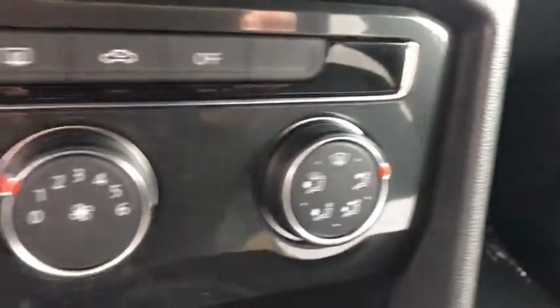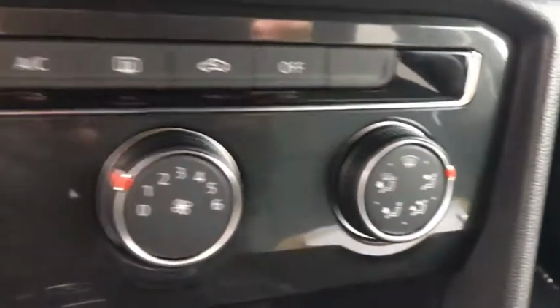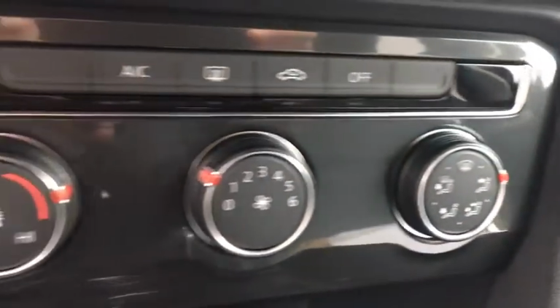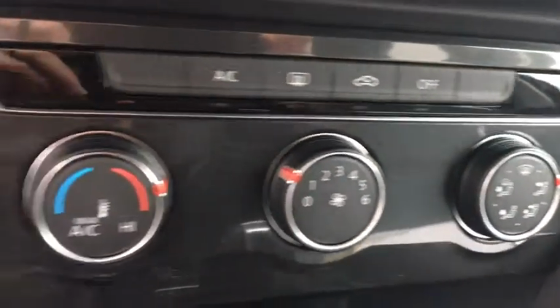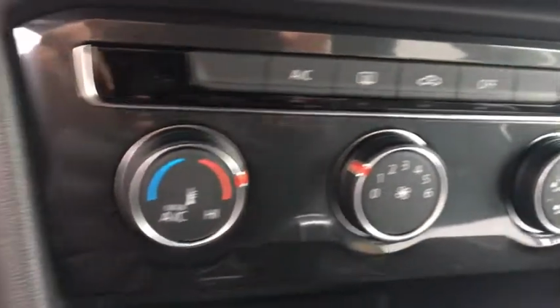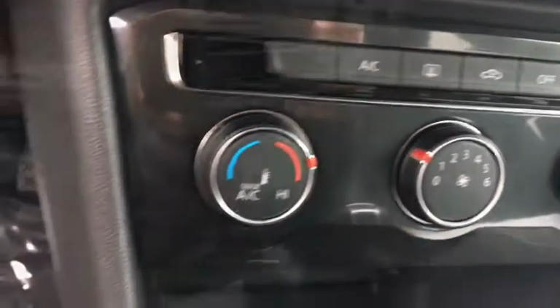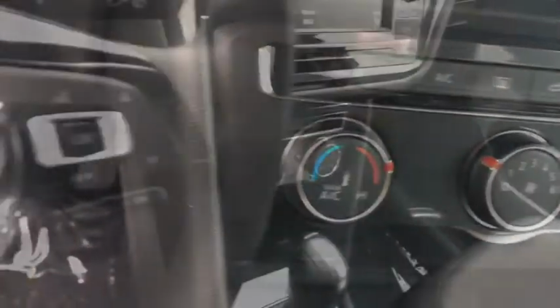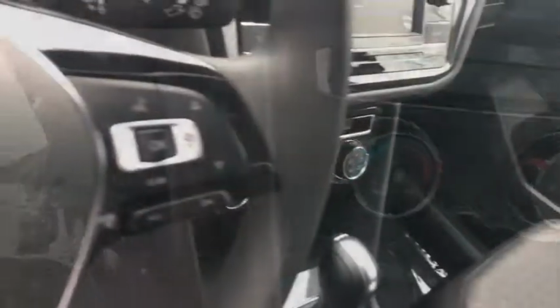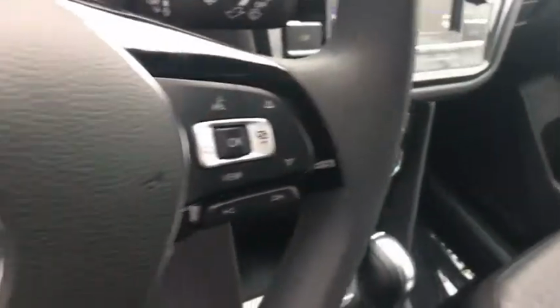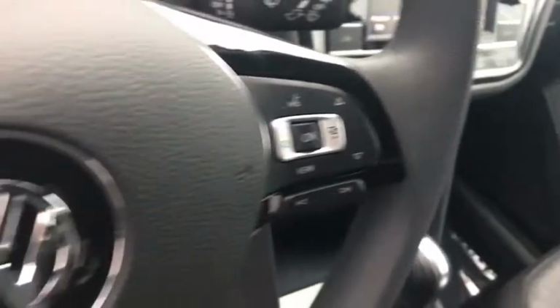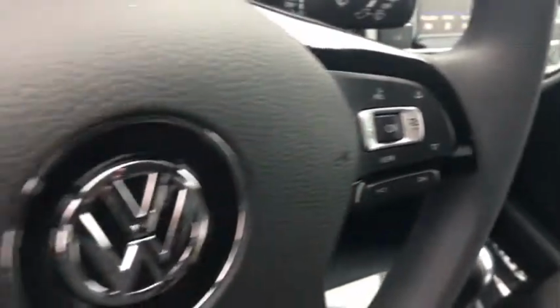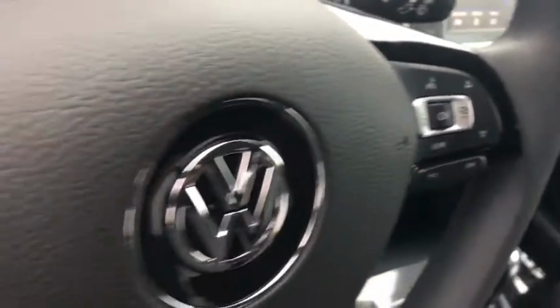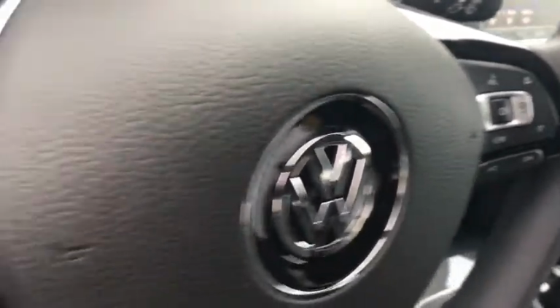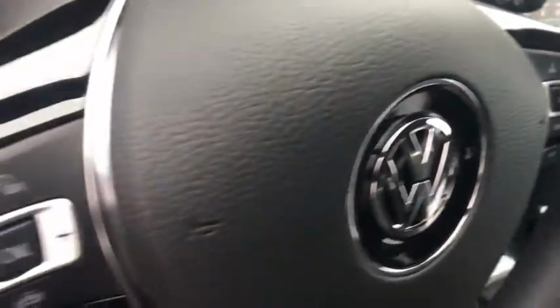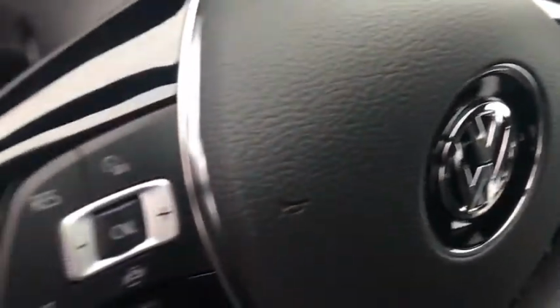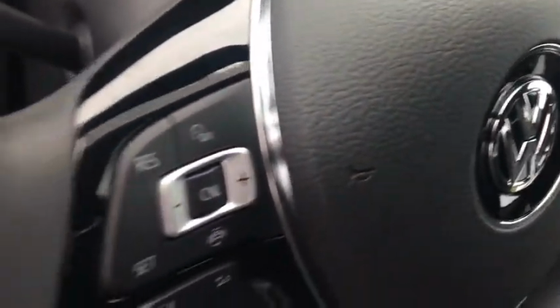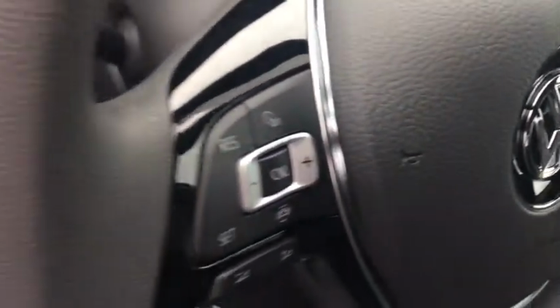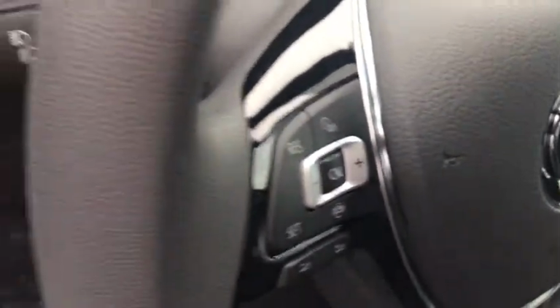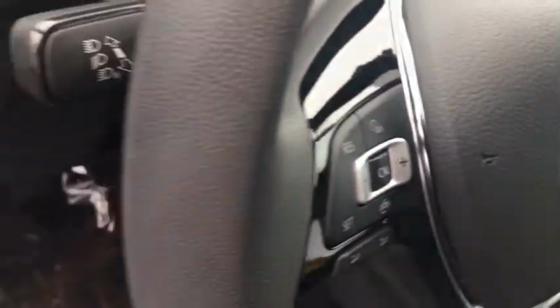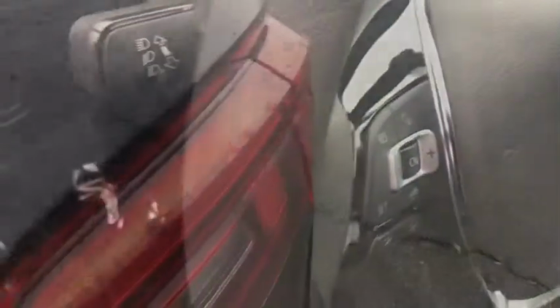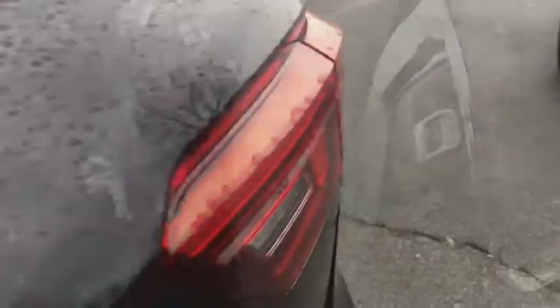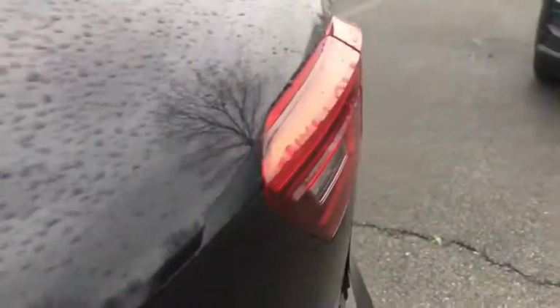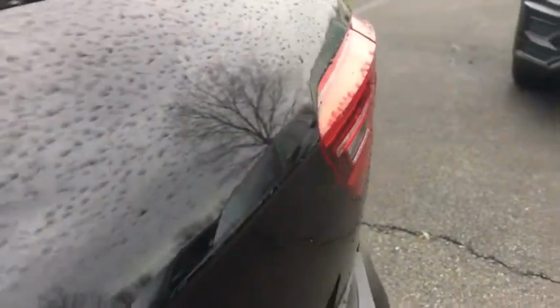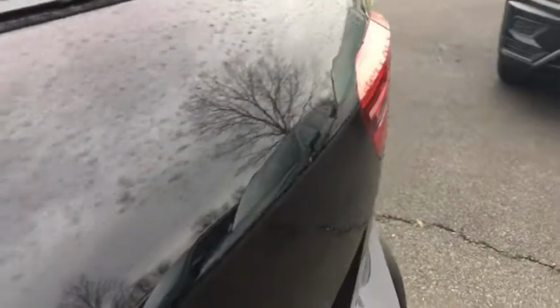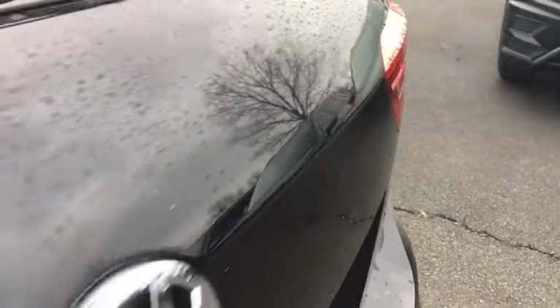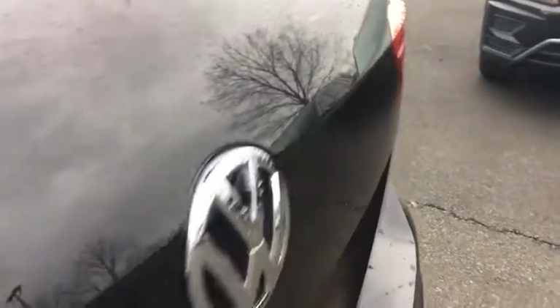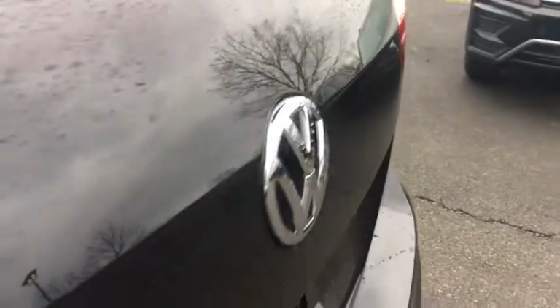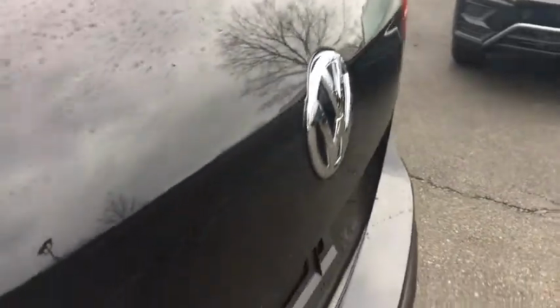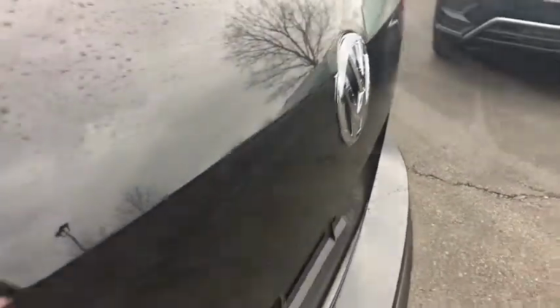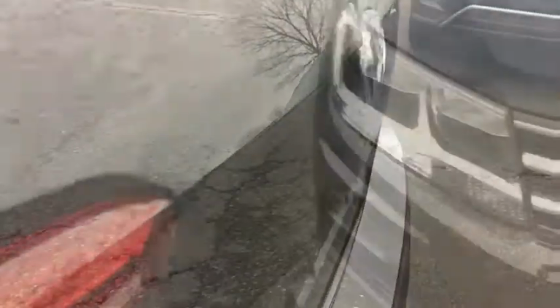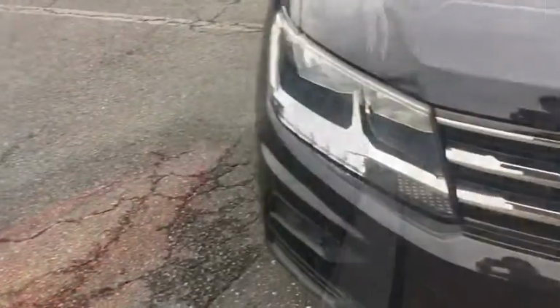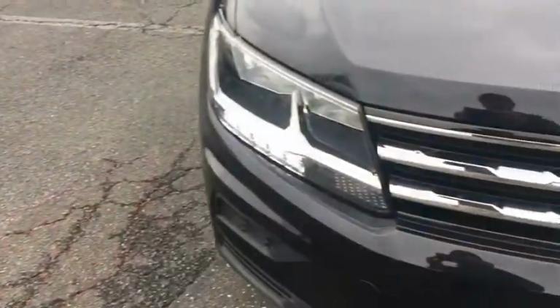Here are some of this vehicle's great options: stability control, traction control, keyless entry, all-wheel drive, anti-lock braking system, steering wheel audio controls, backup camera, Bluetooth.